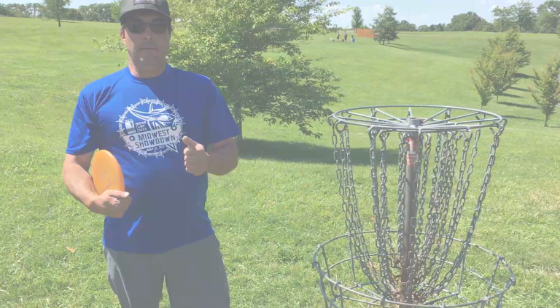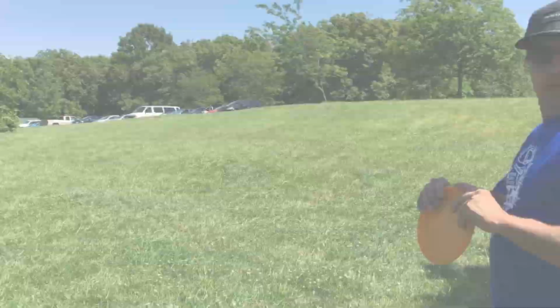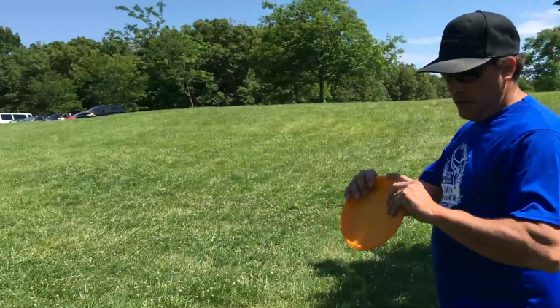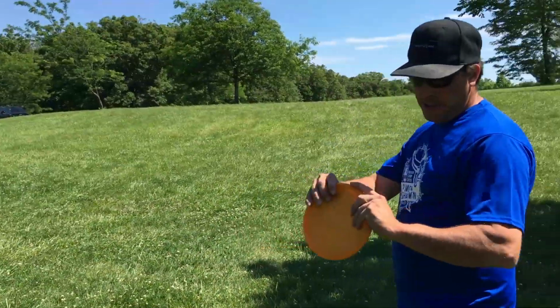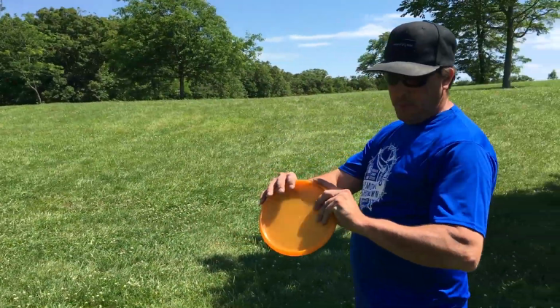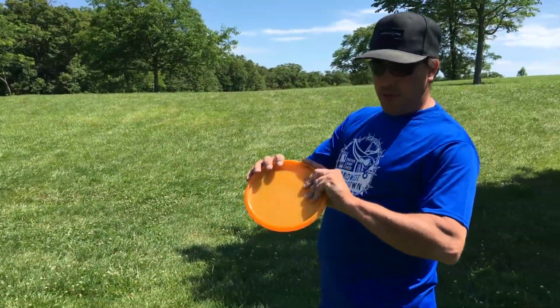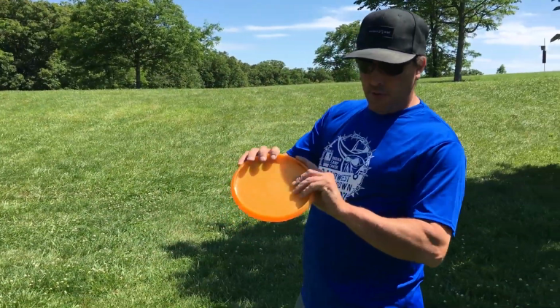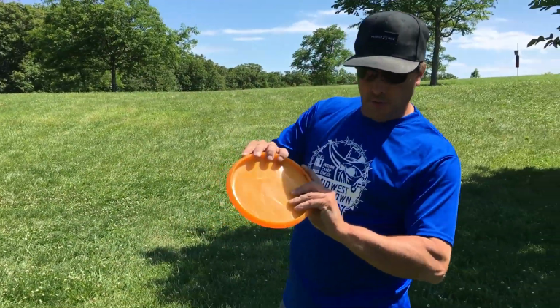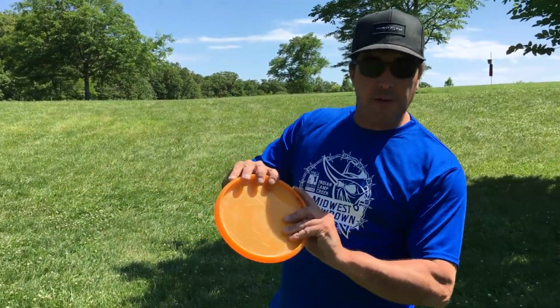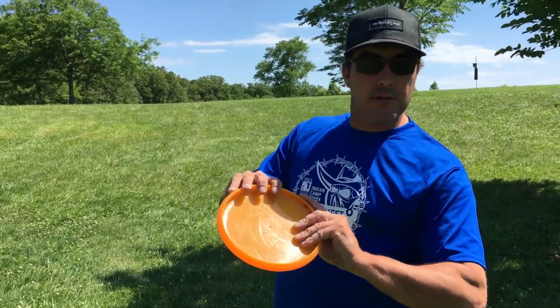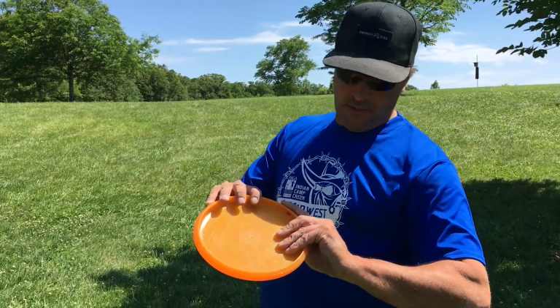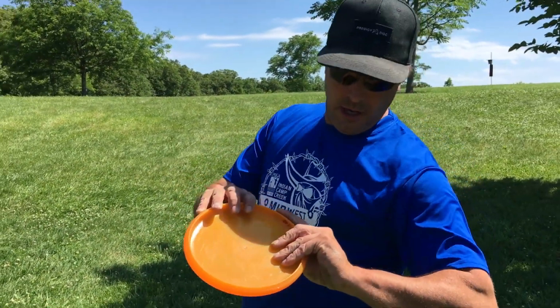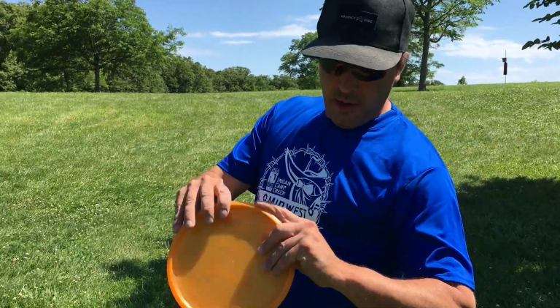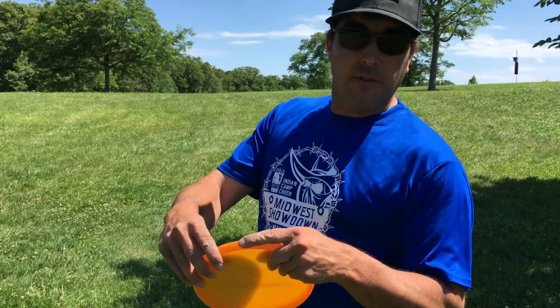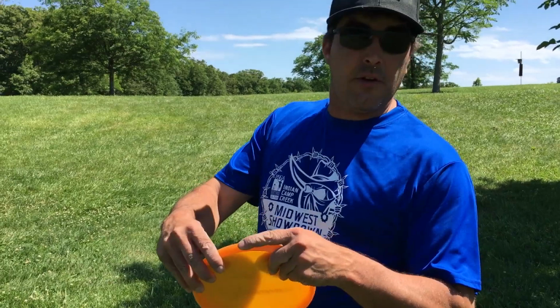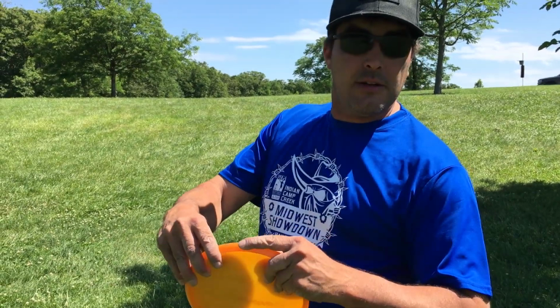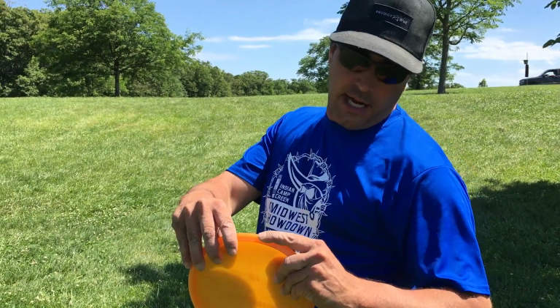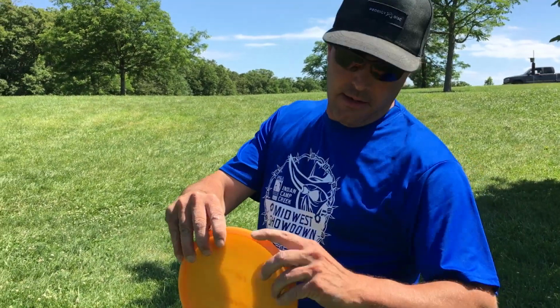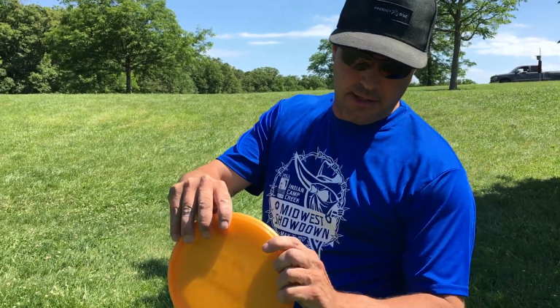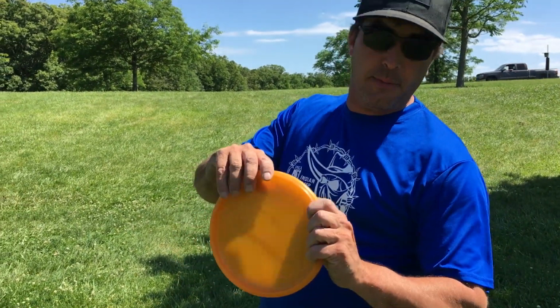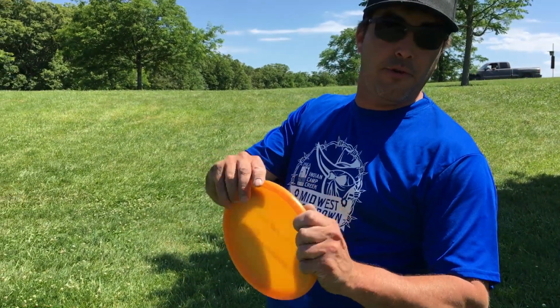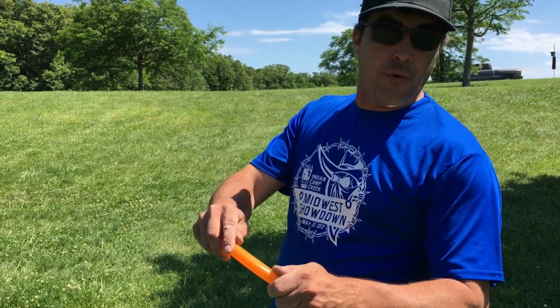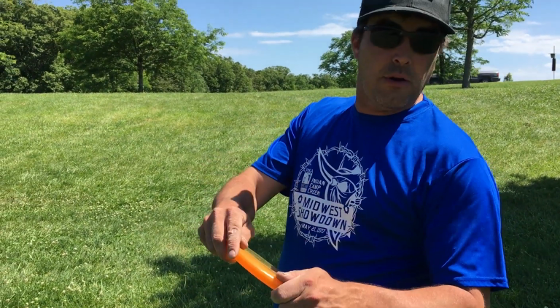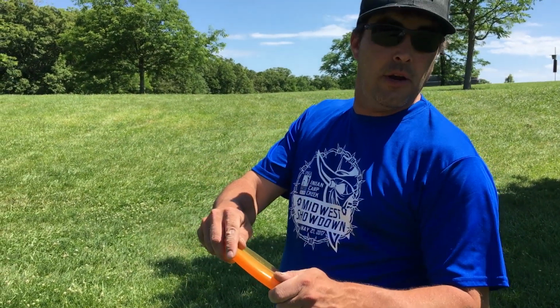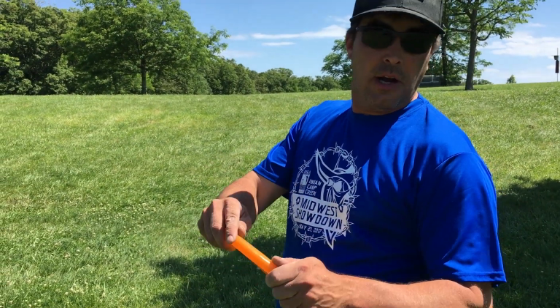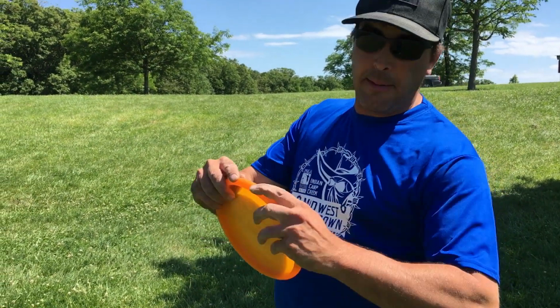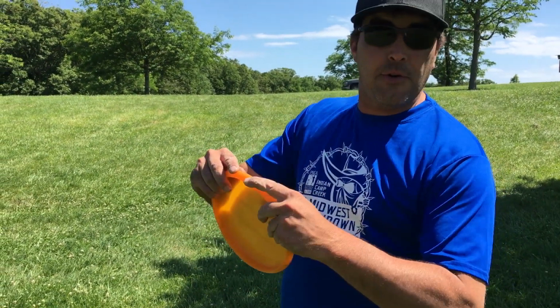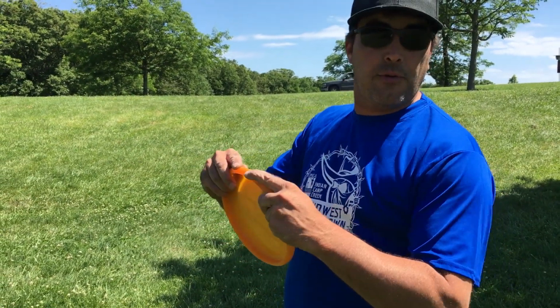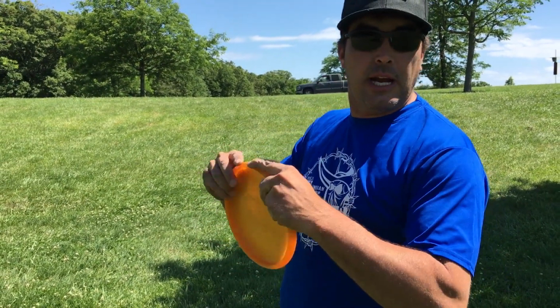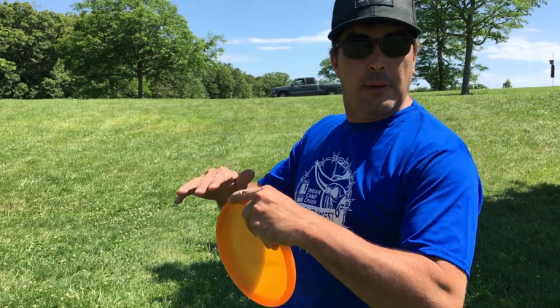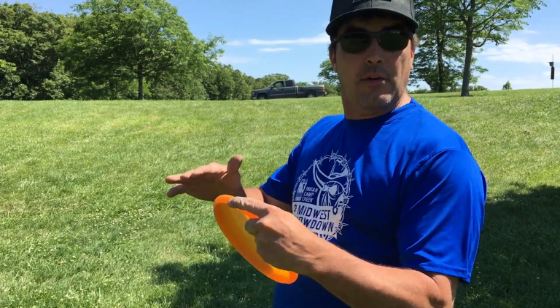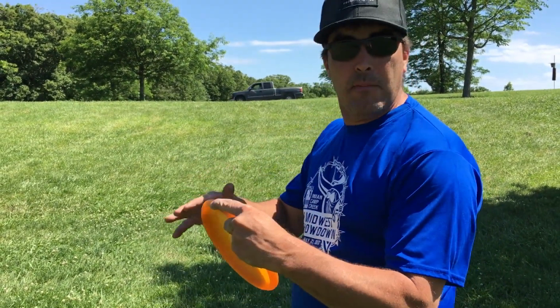Putting — some people will do three fingers with a finger on the outside, some people will do four. I prefer the three; I get a little bit better aim.